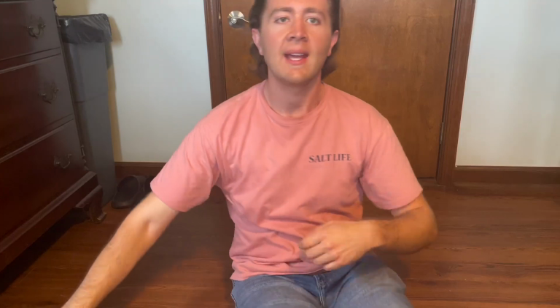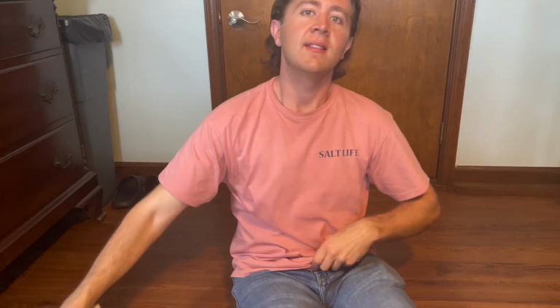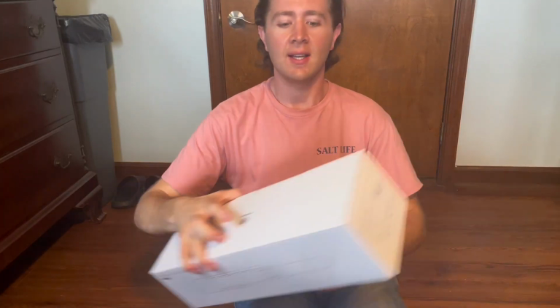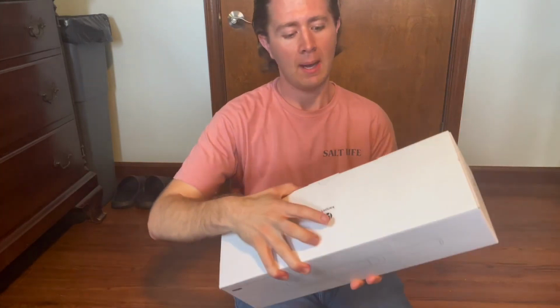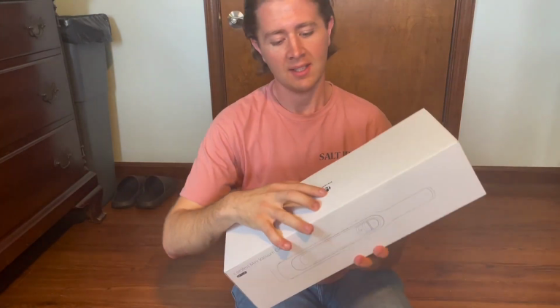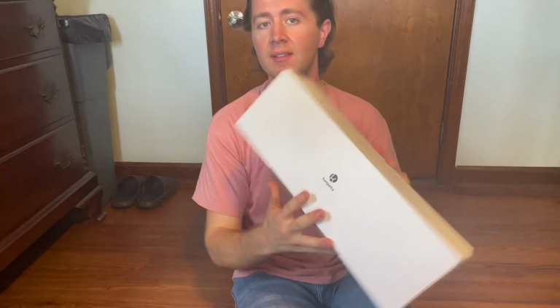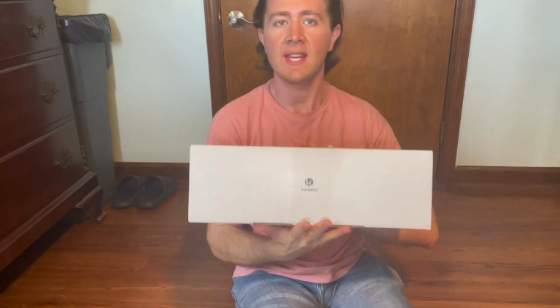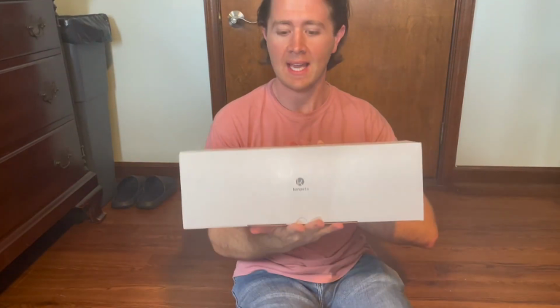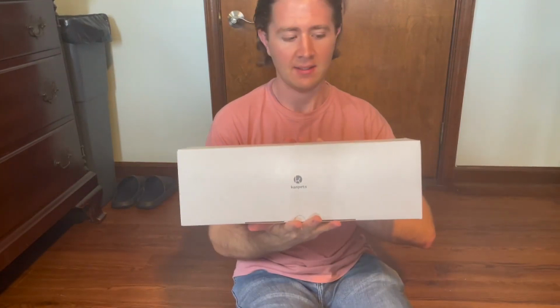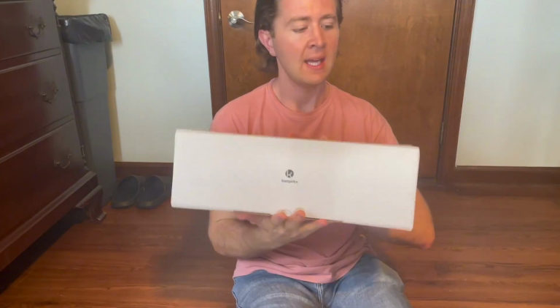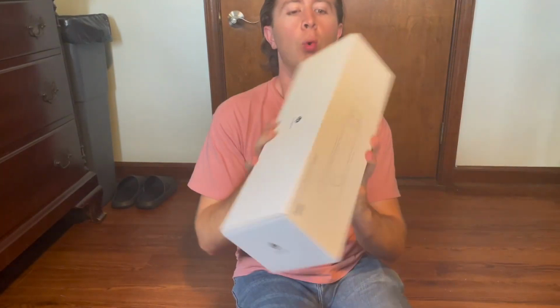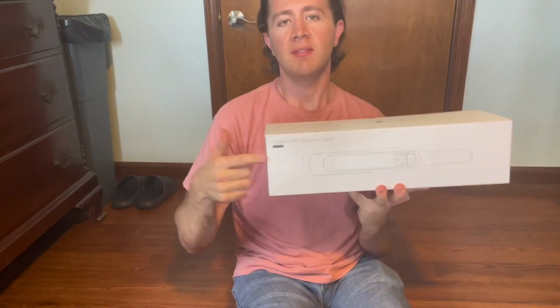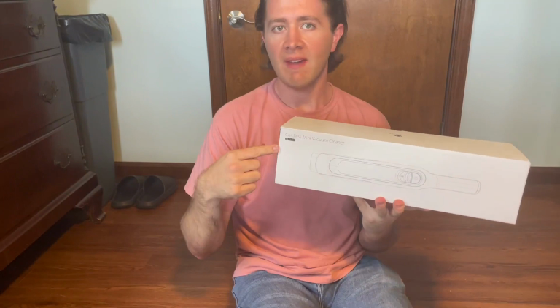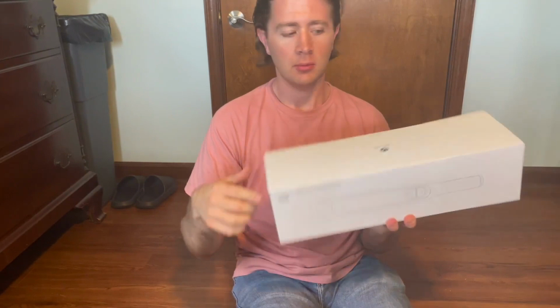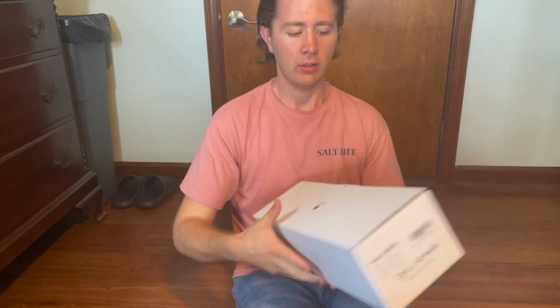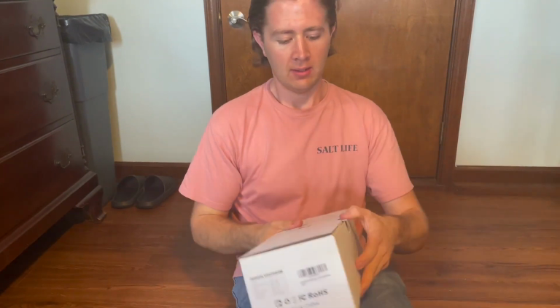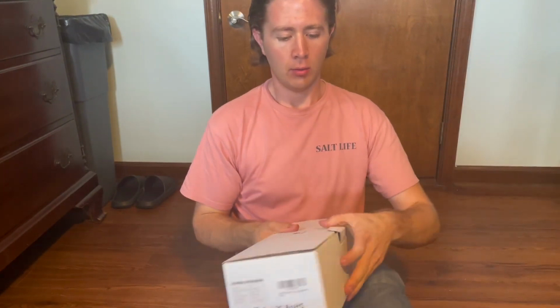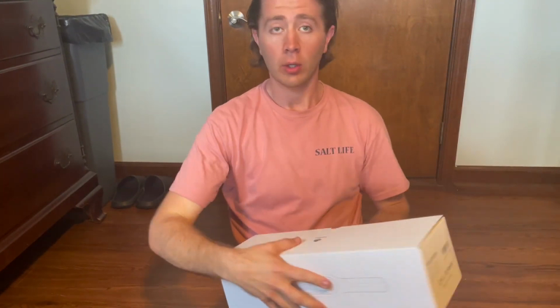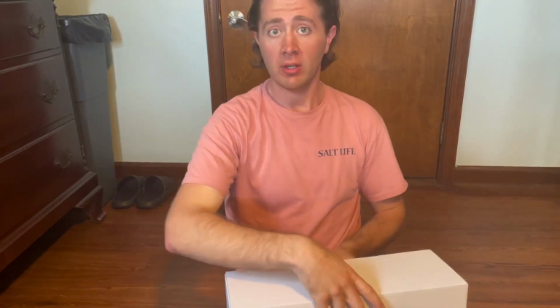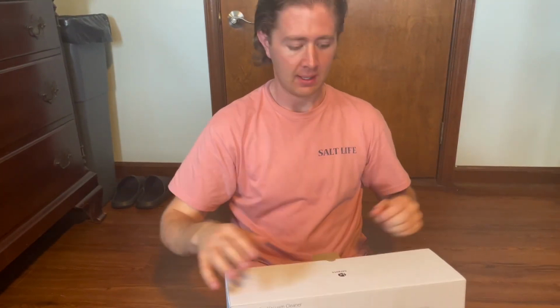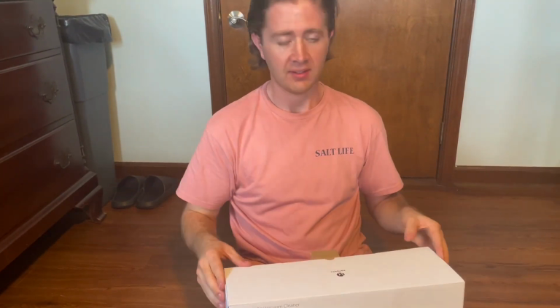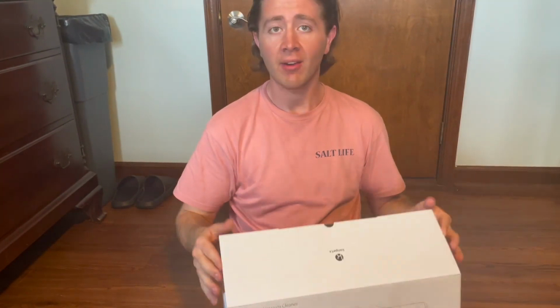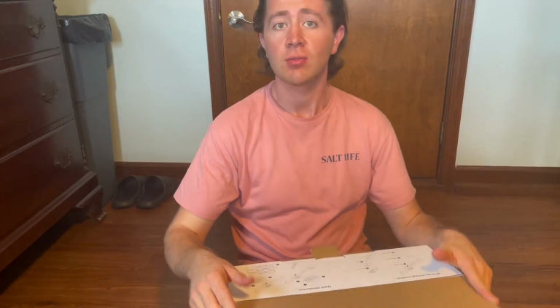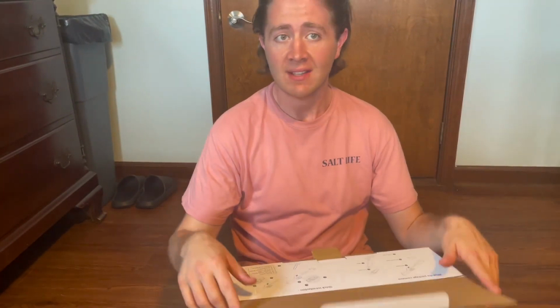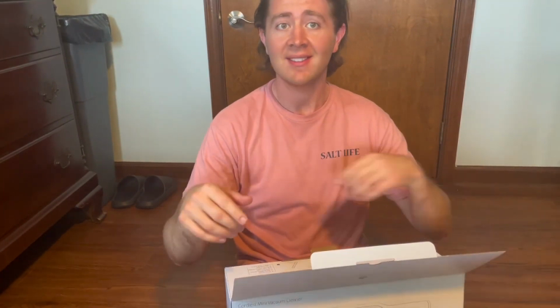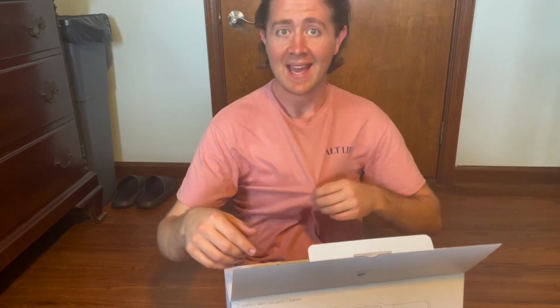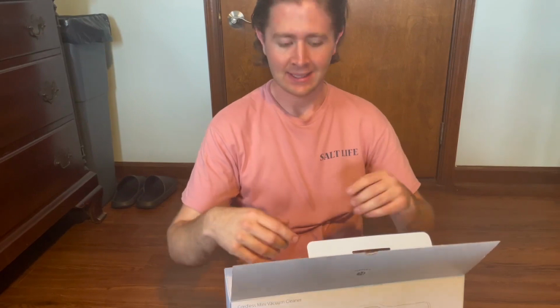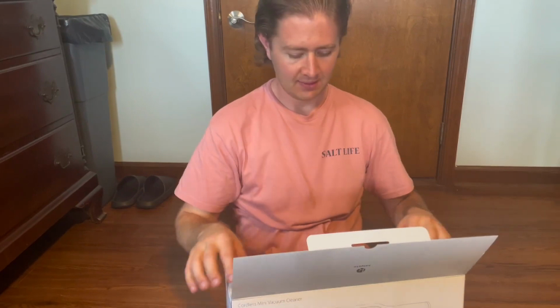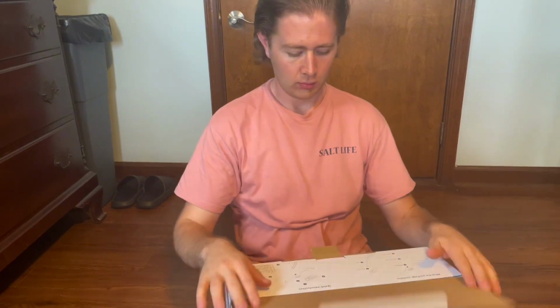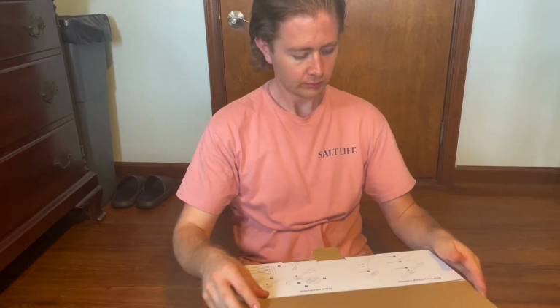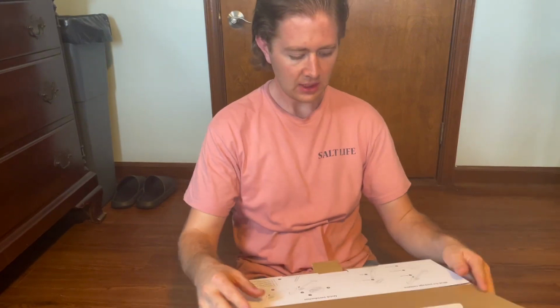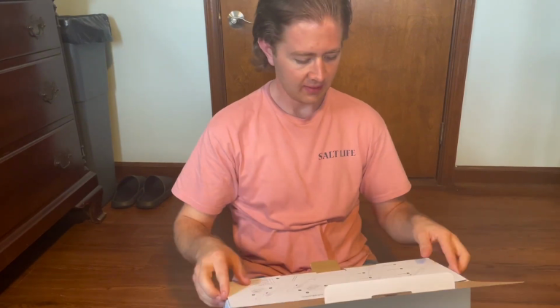Hey, this is the unboxing for the Can Pets cordless mini vacuum cleaner. We're going to unbox this together — I just received this today, so let's see.